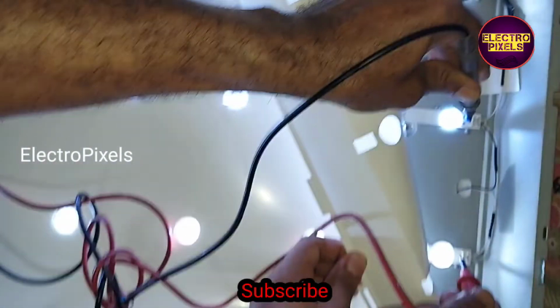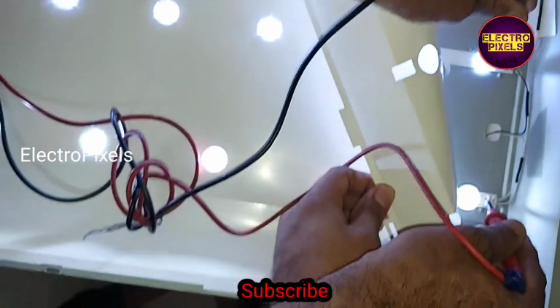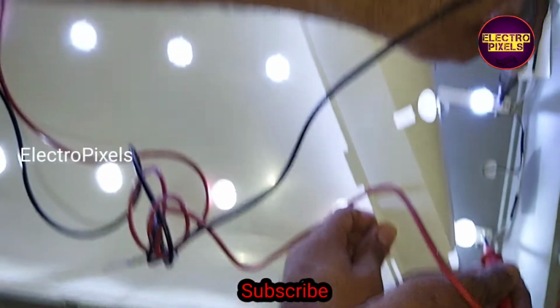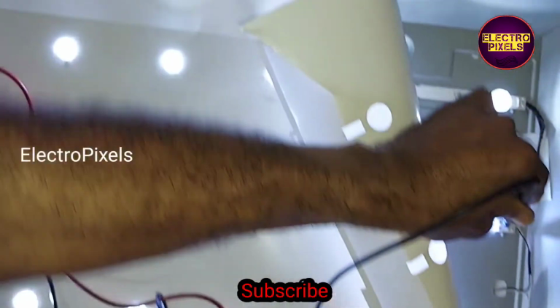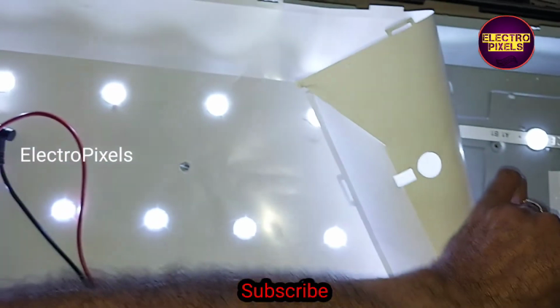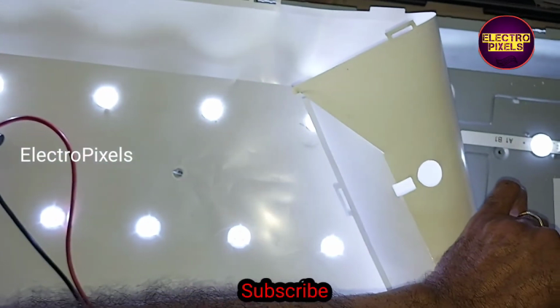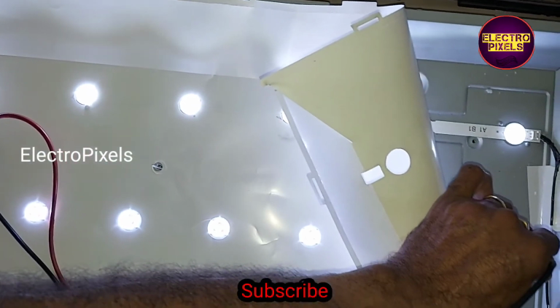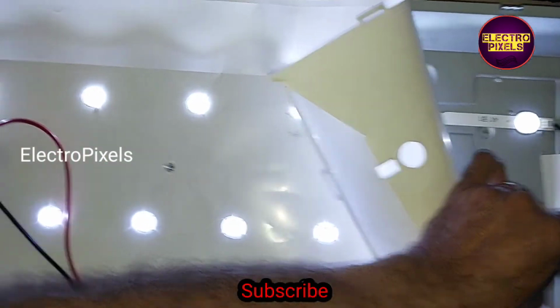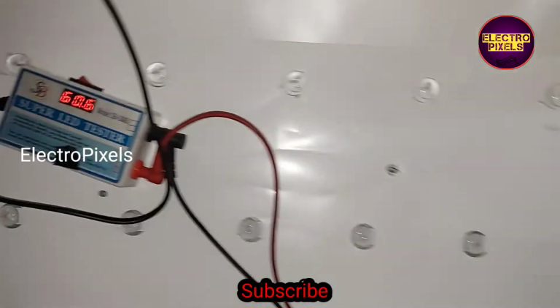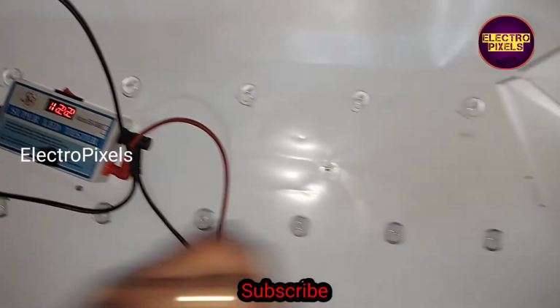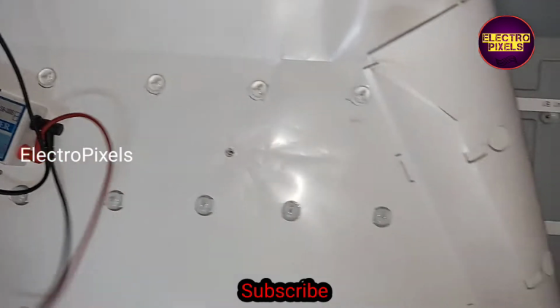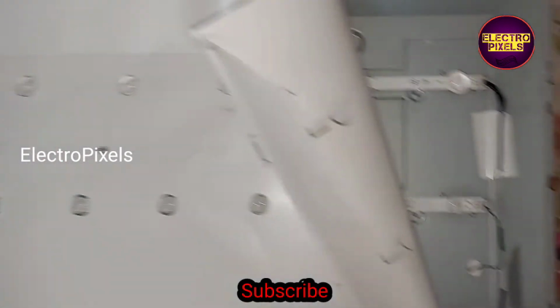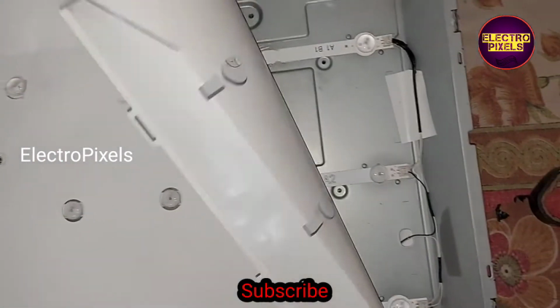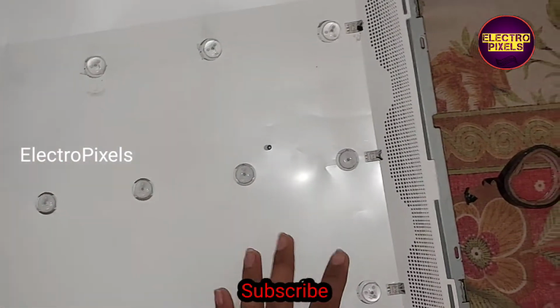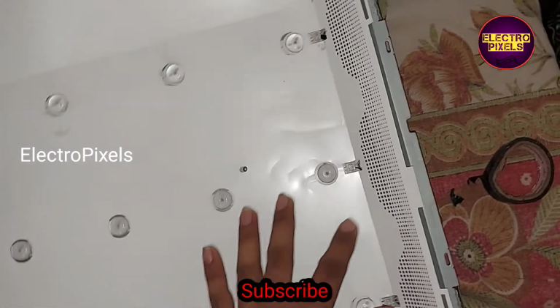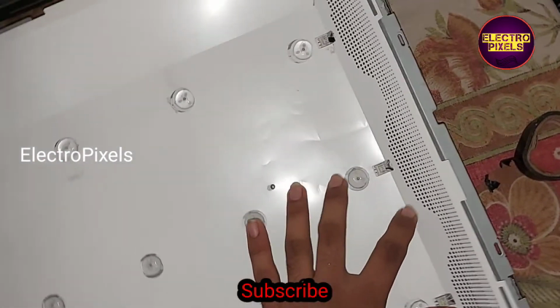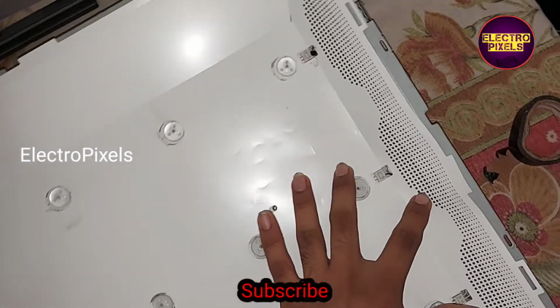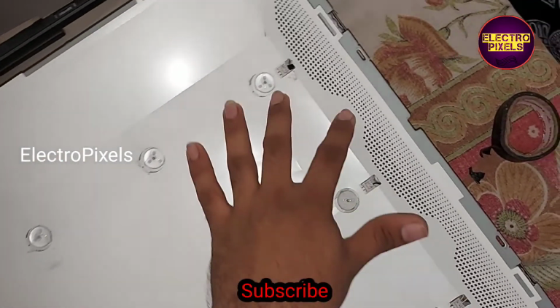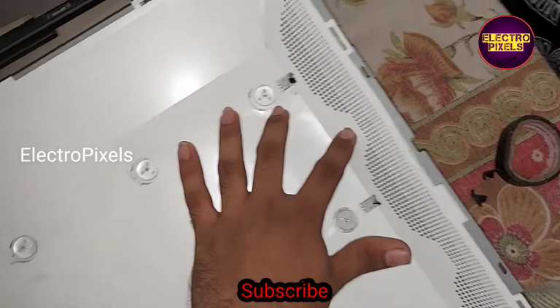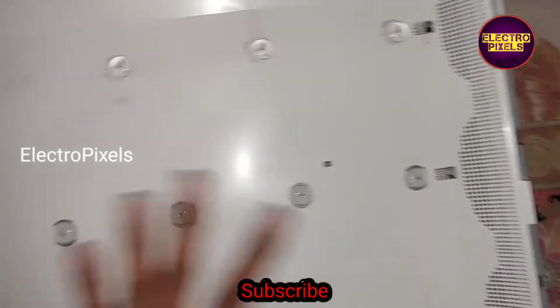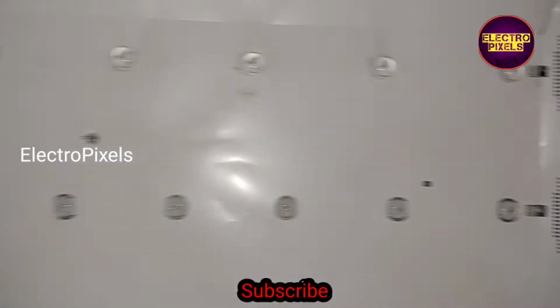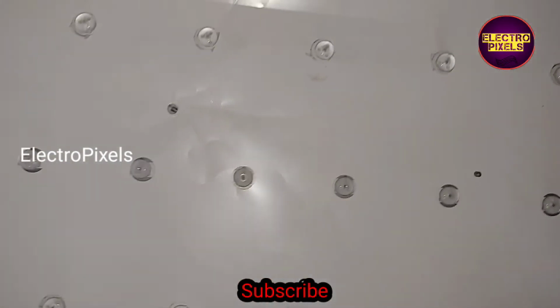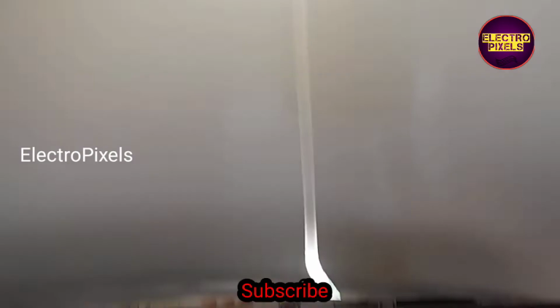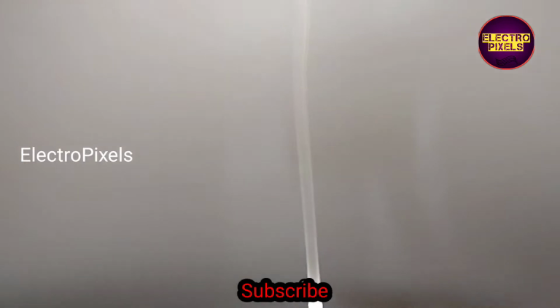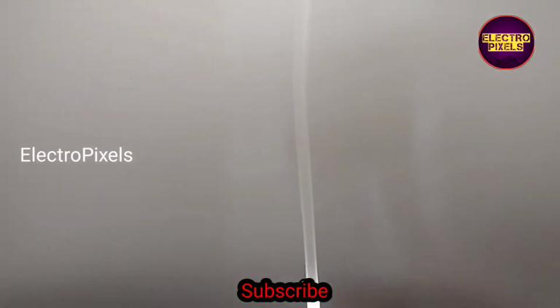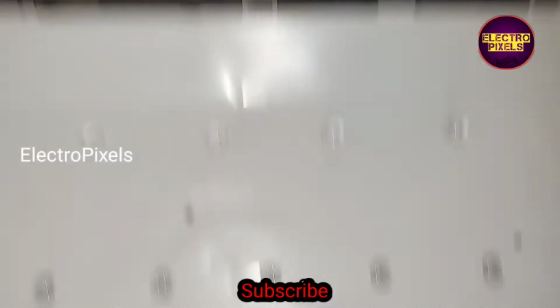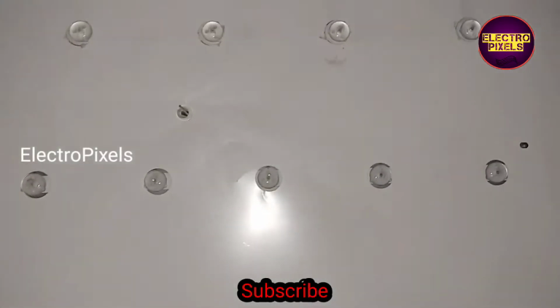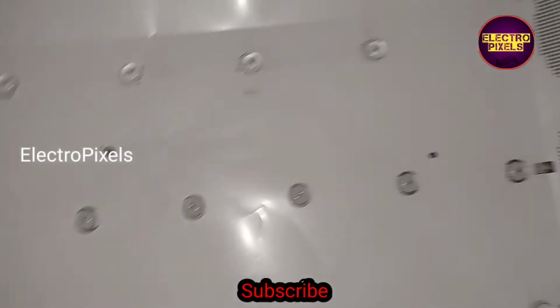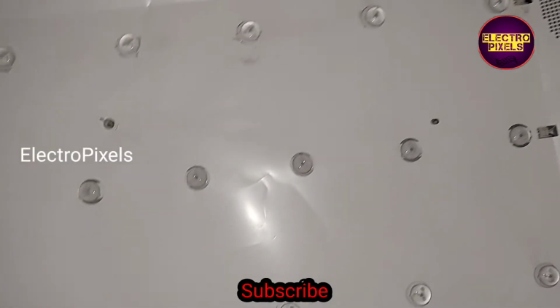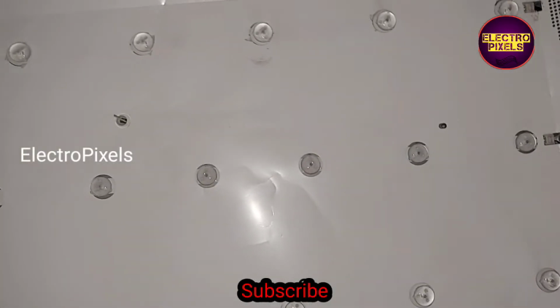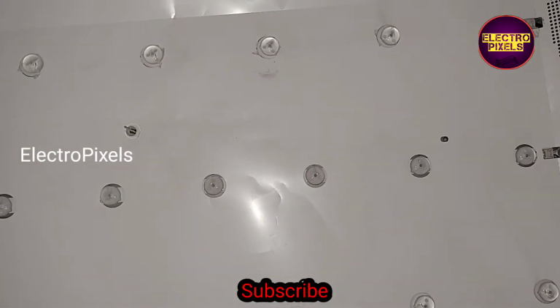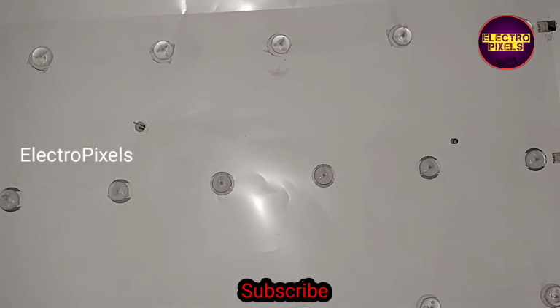The new LED strip is working properly. Now we can place the panel, diffuser sheet, and the panel back into this TV.